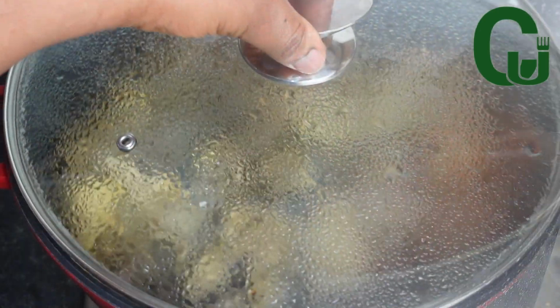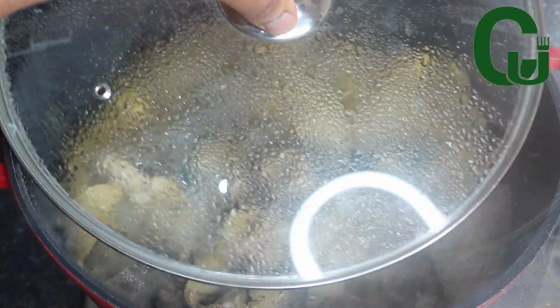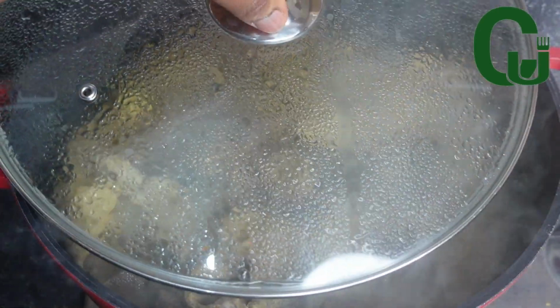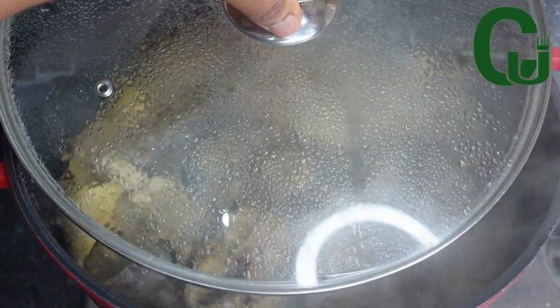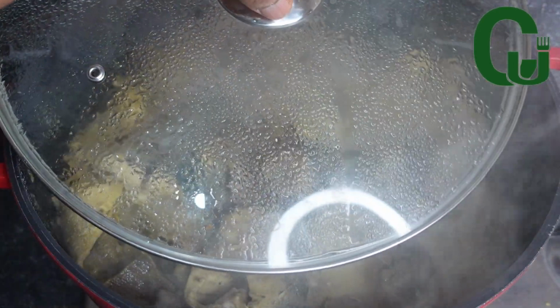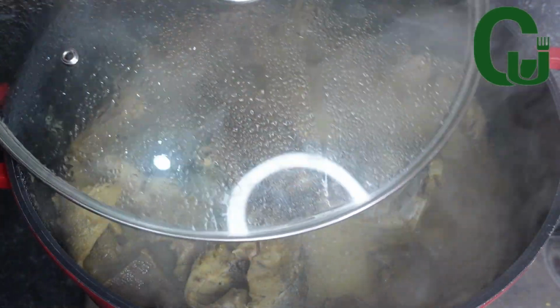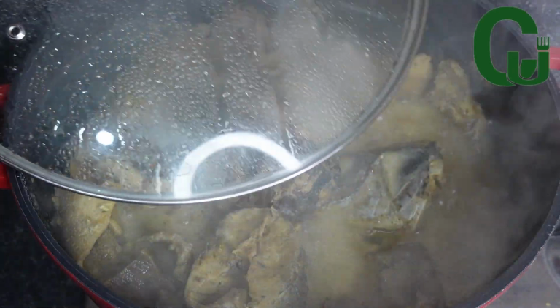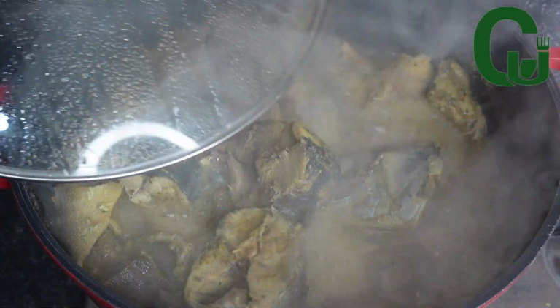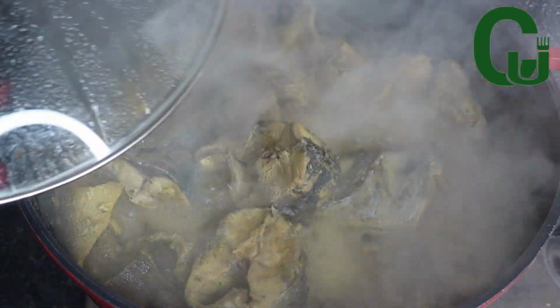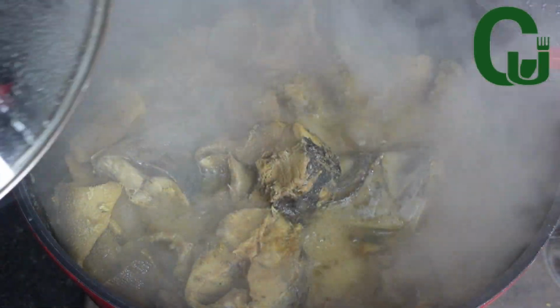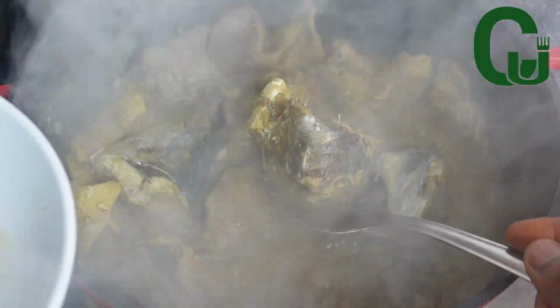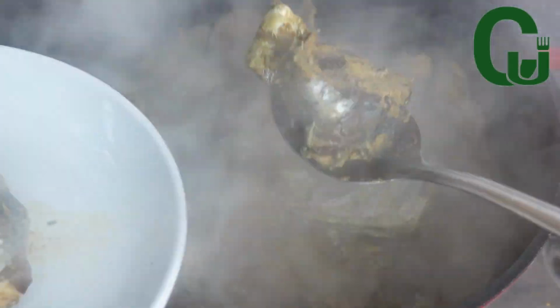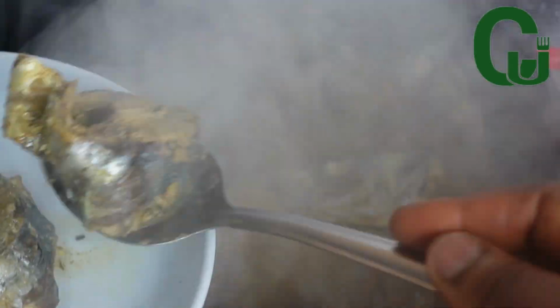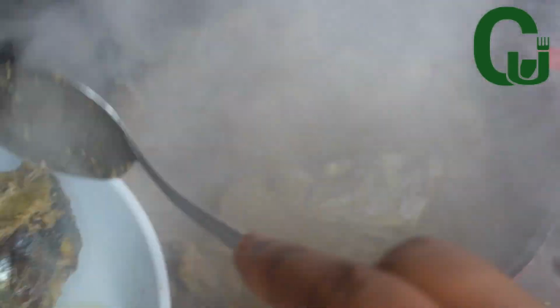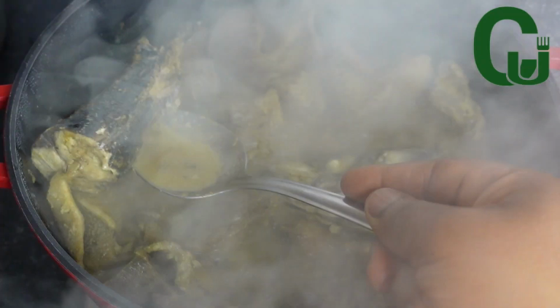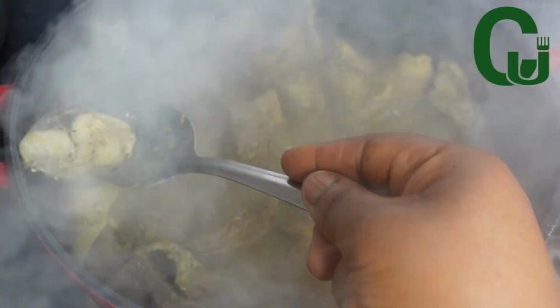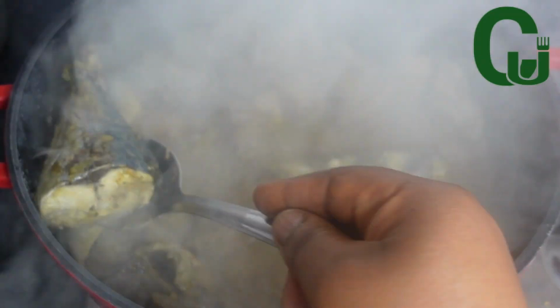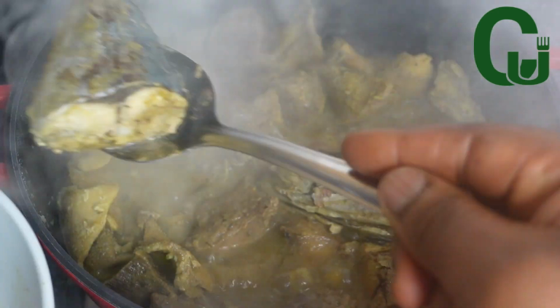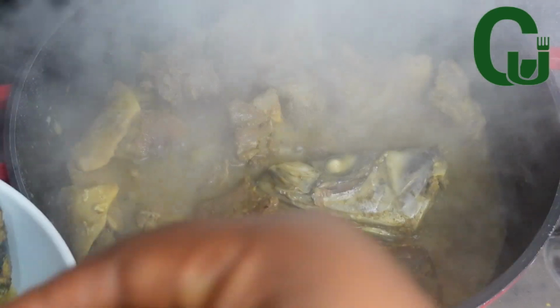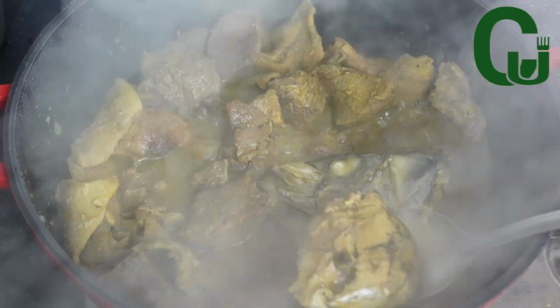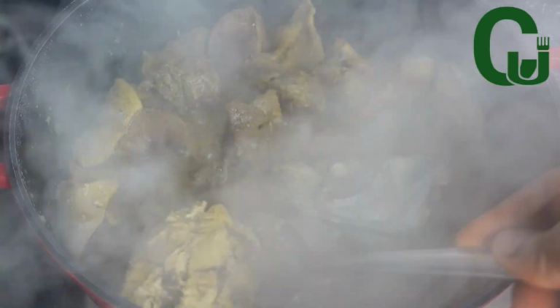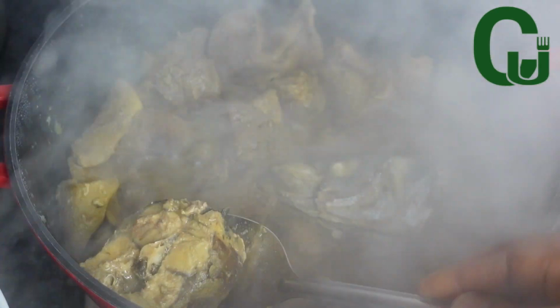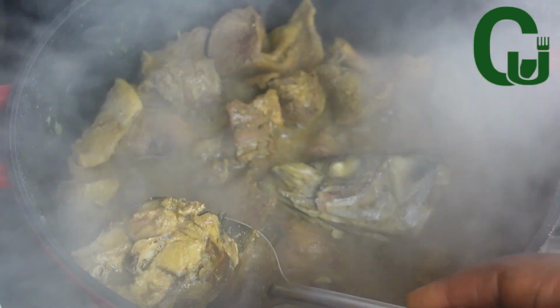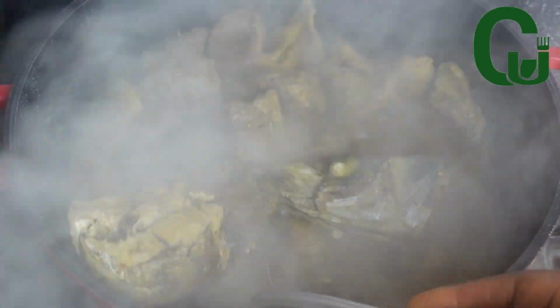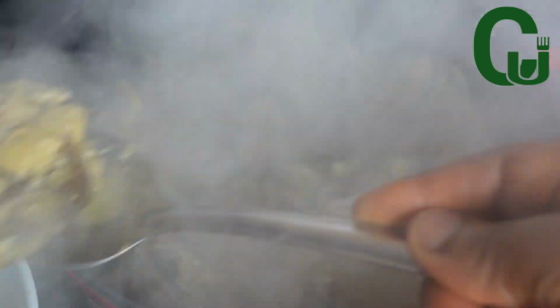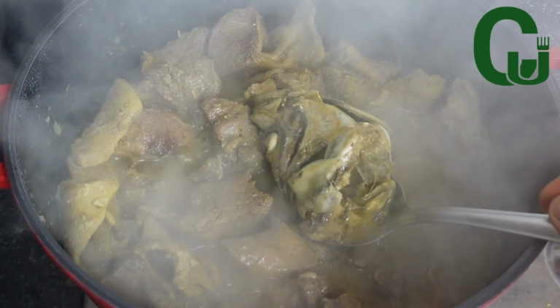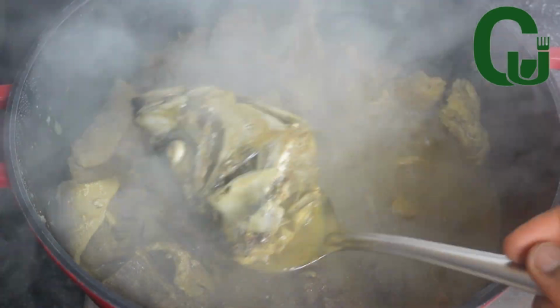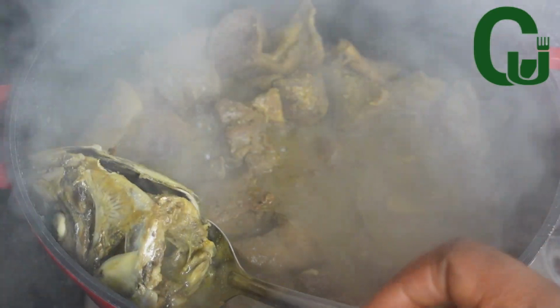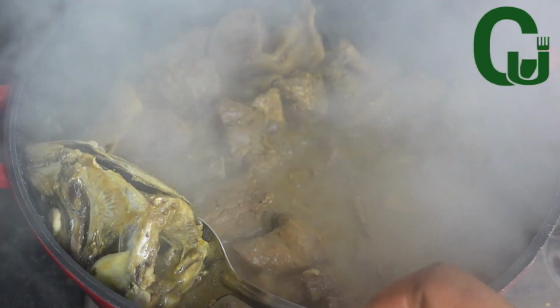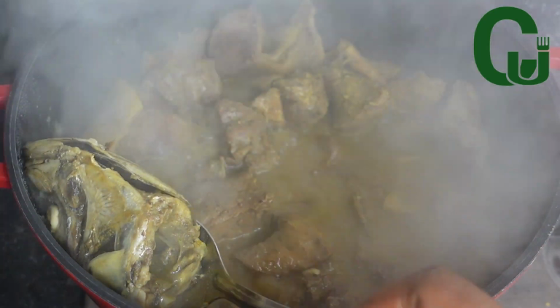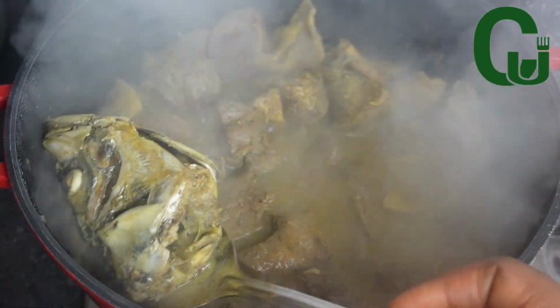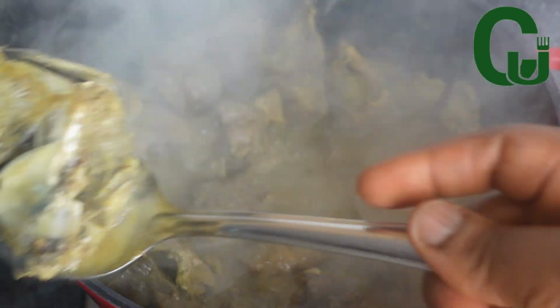At this point I check on the proteins. I will remove the fish and allow the cow tongue and the tripe to continue cooking properly.